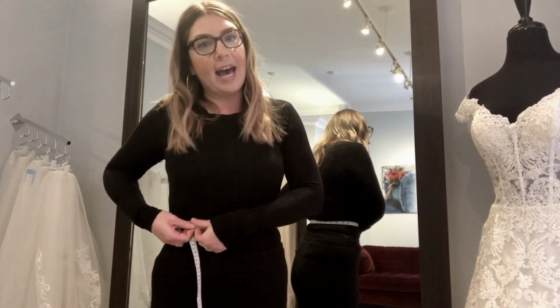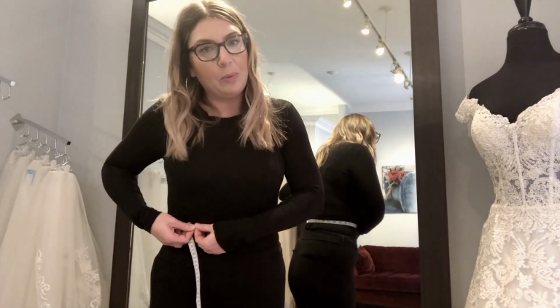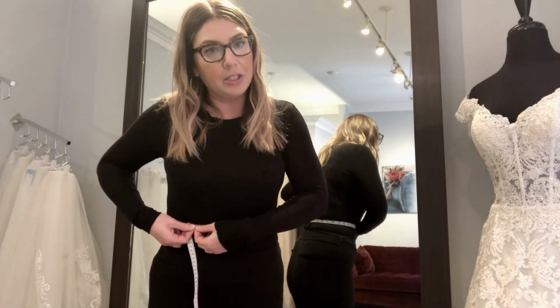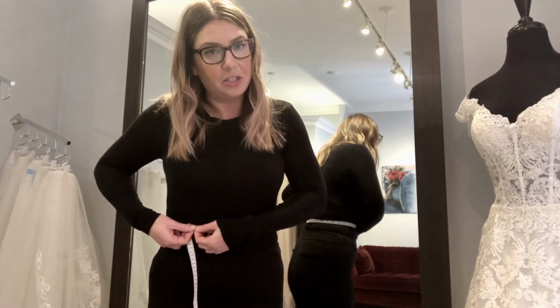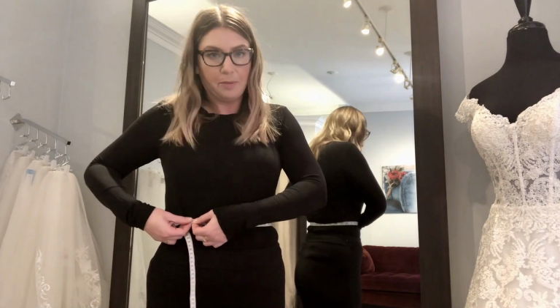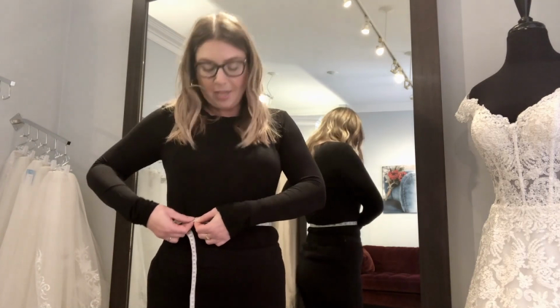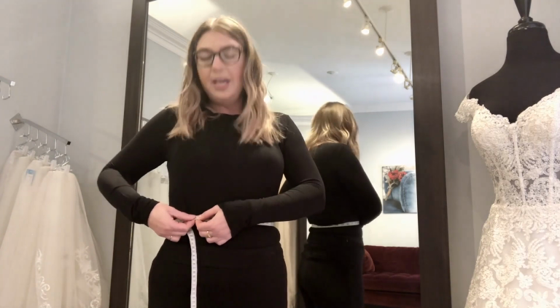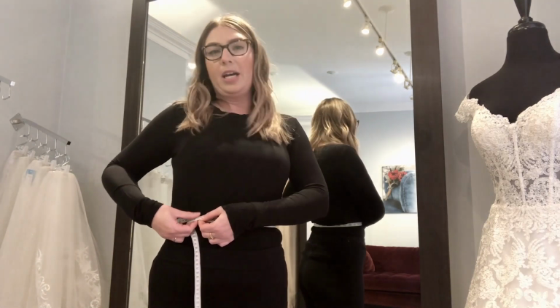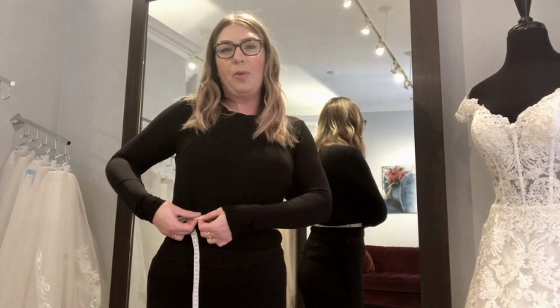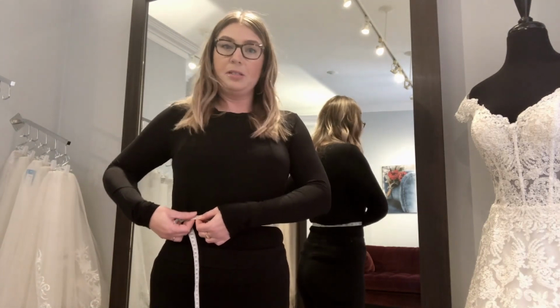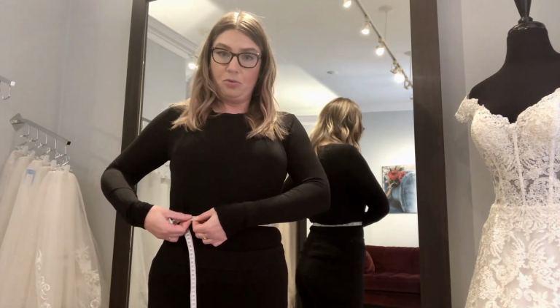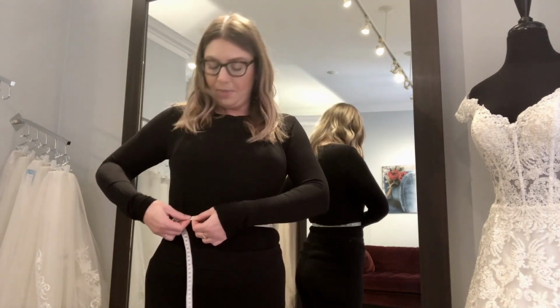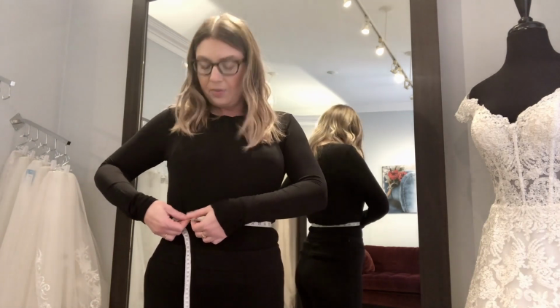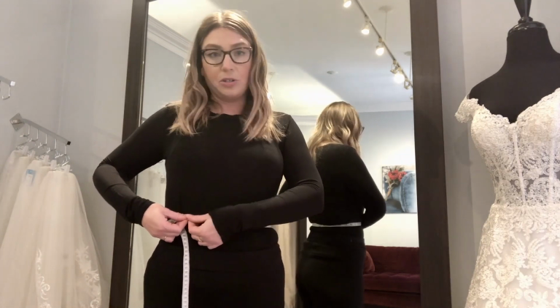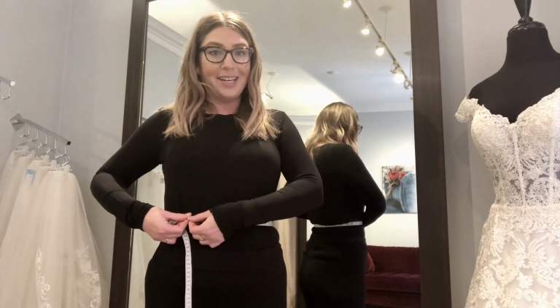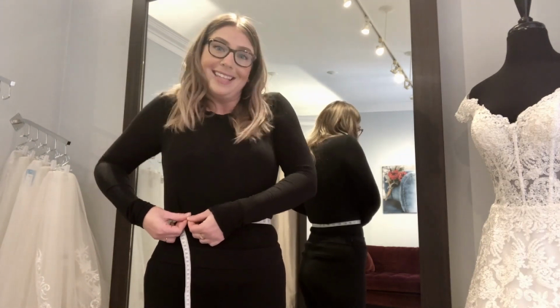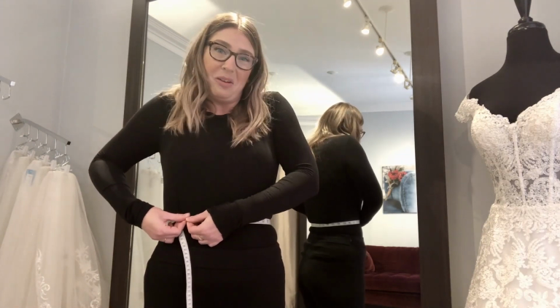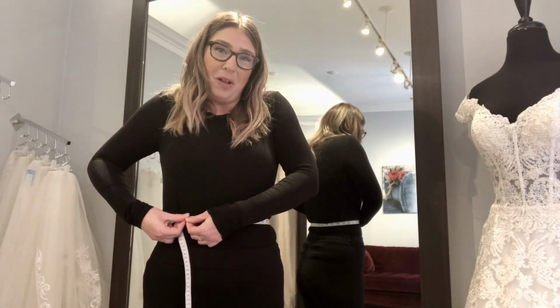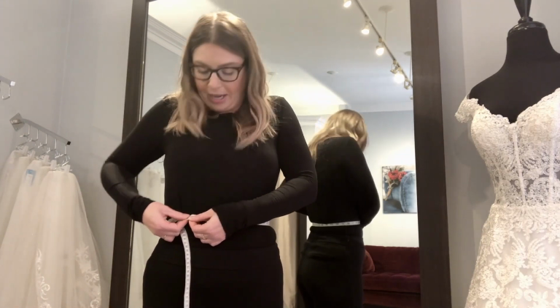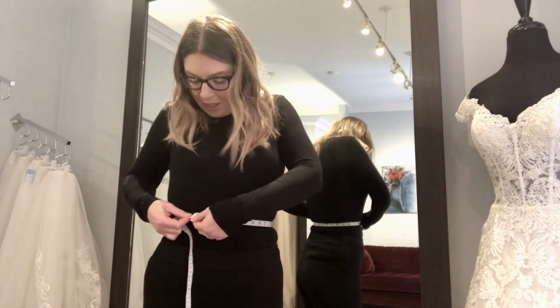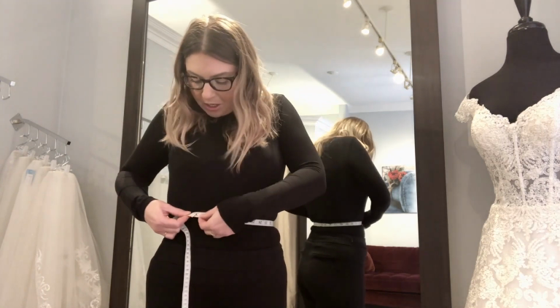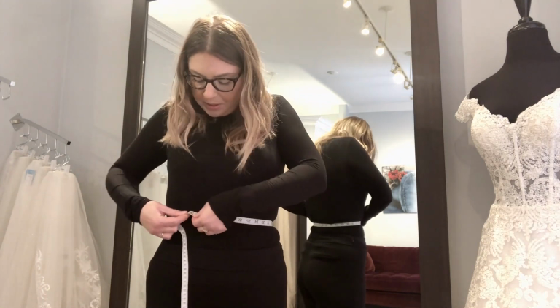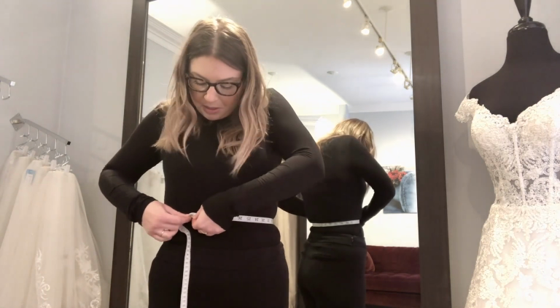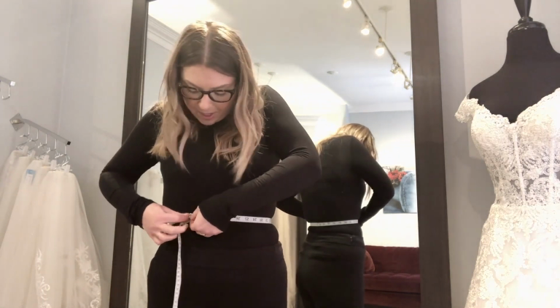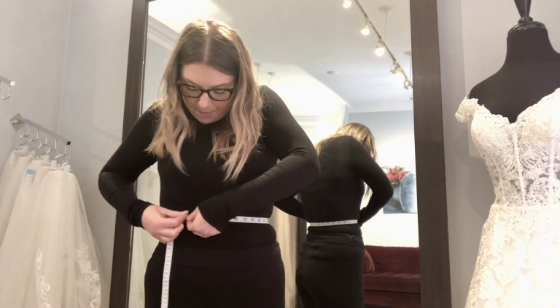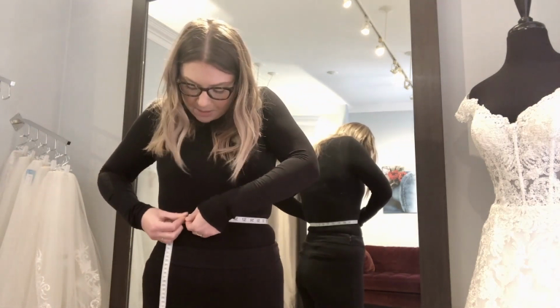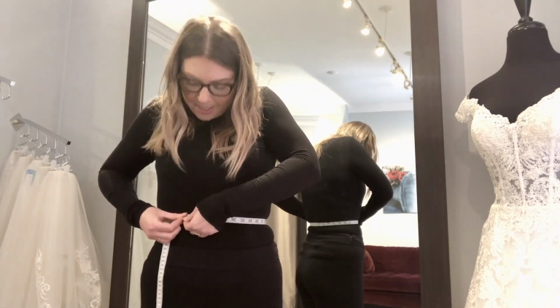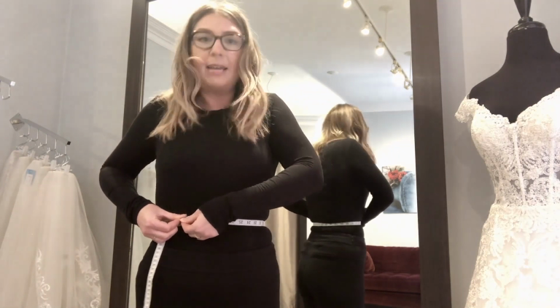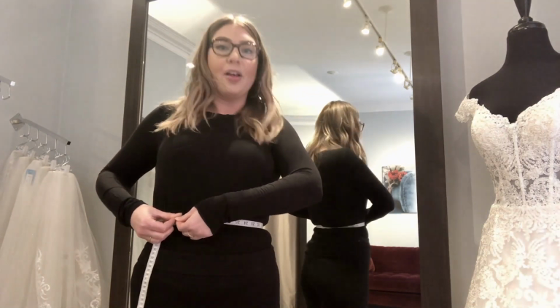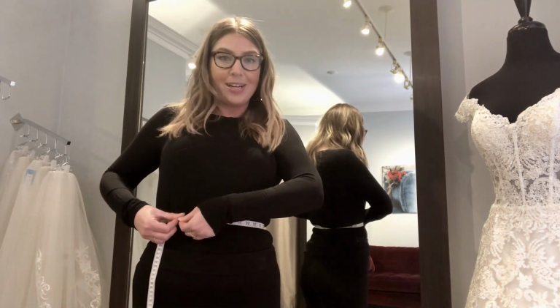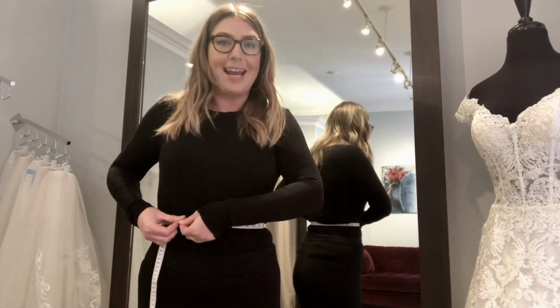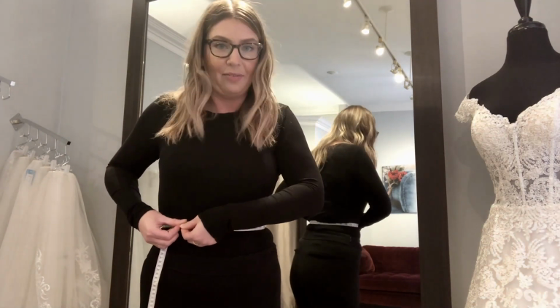What I like to do is make it tight and then take a deep breath in — that will change your measurement. Again, you don't want to be too tight, because if your dress is too tight that might not work well for you. With my waist measurement I am getting a 30 and a half.